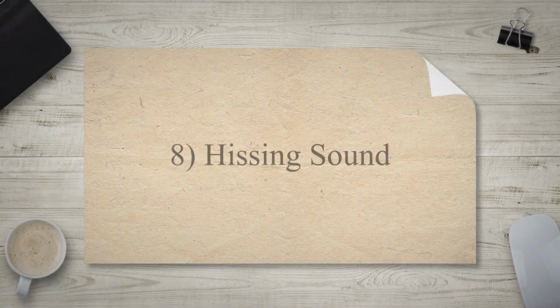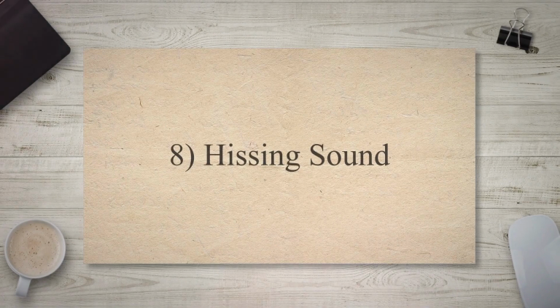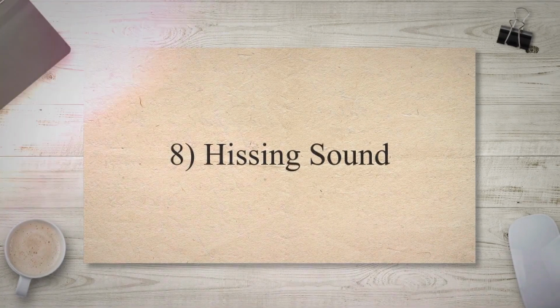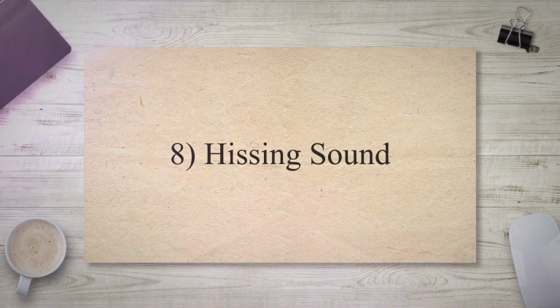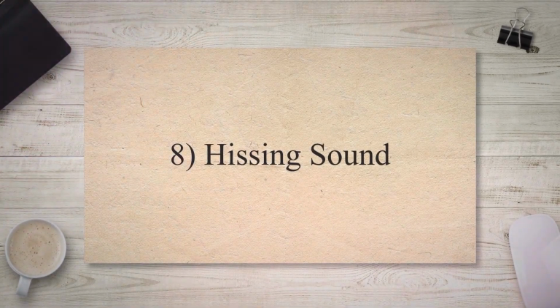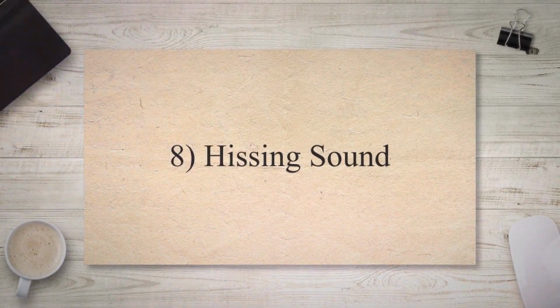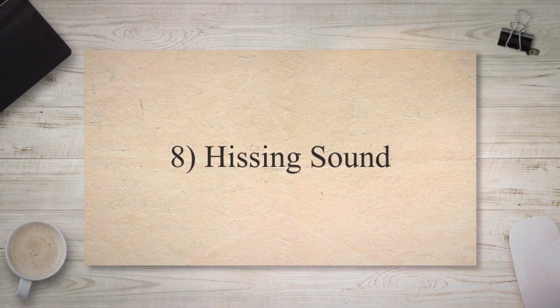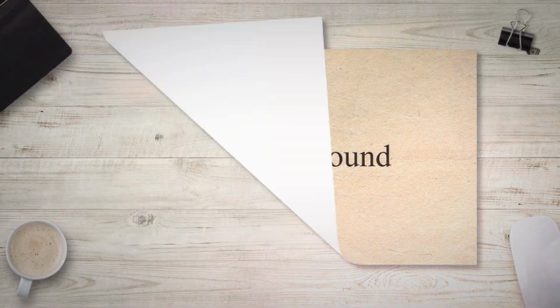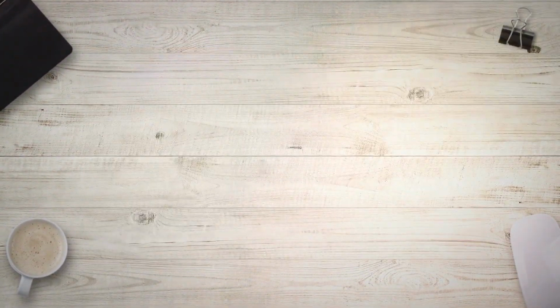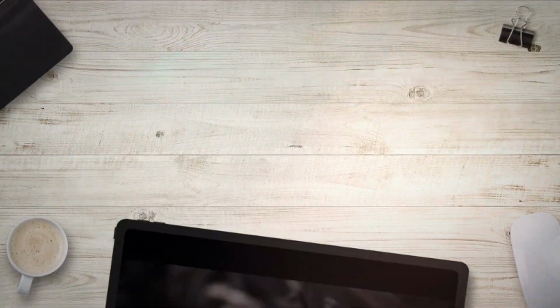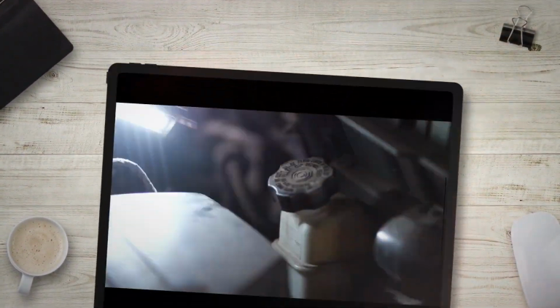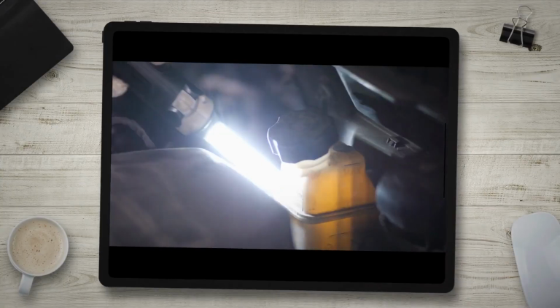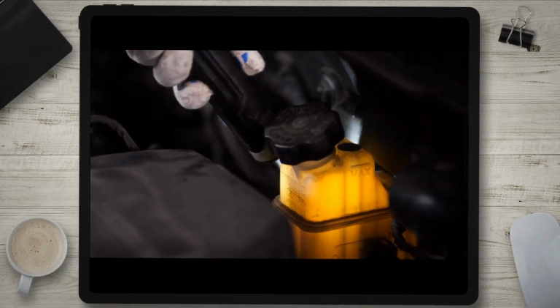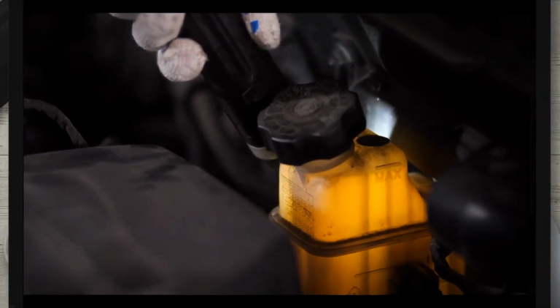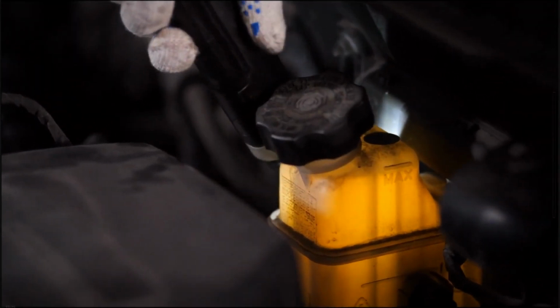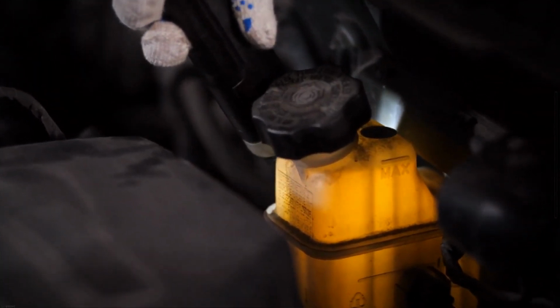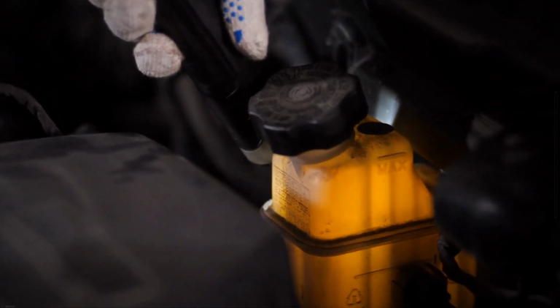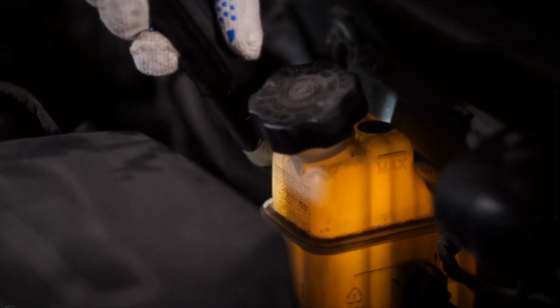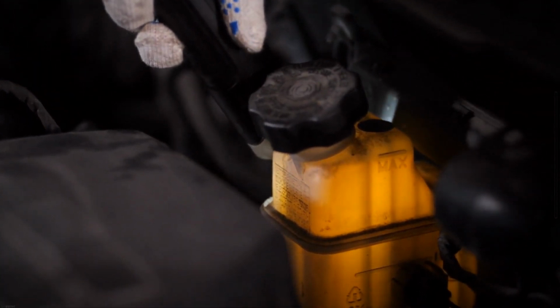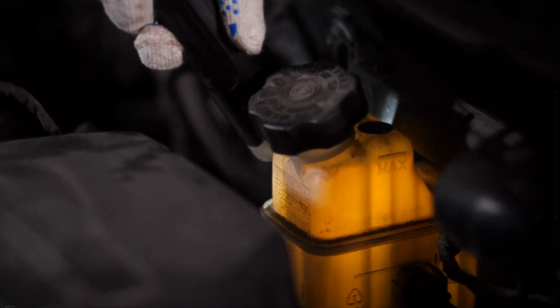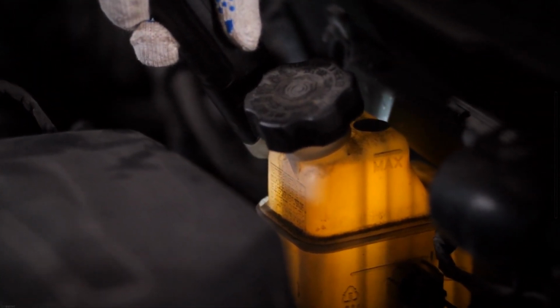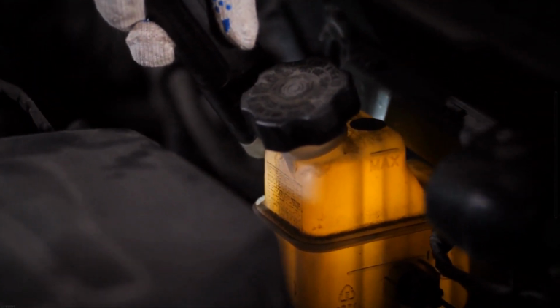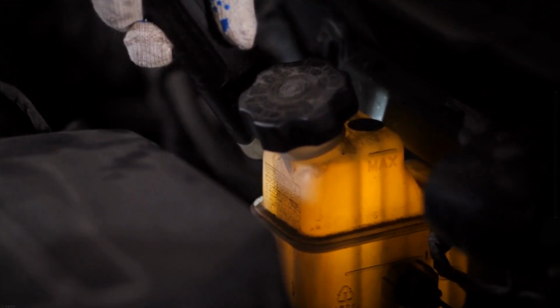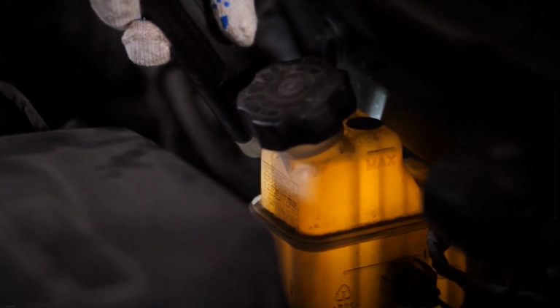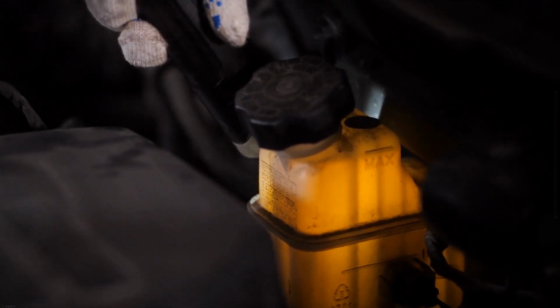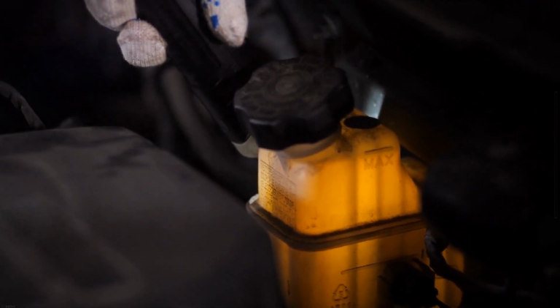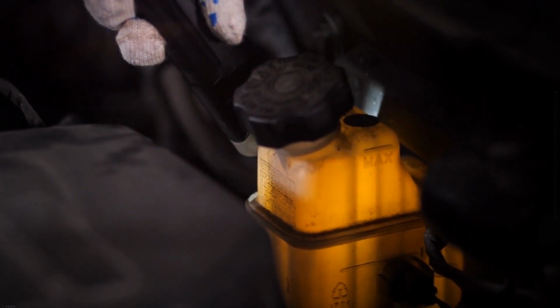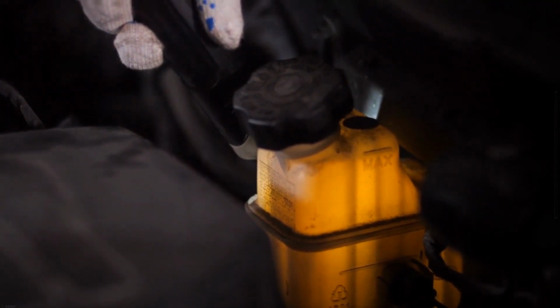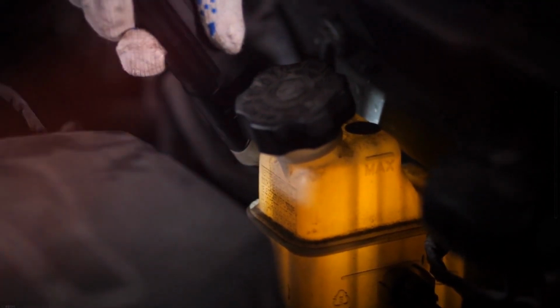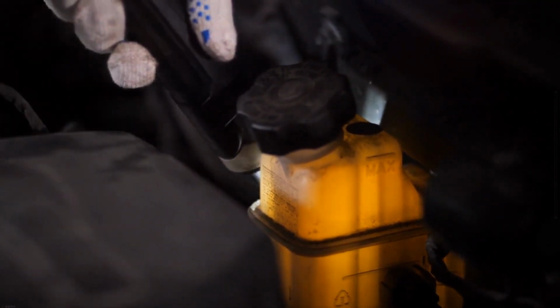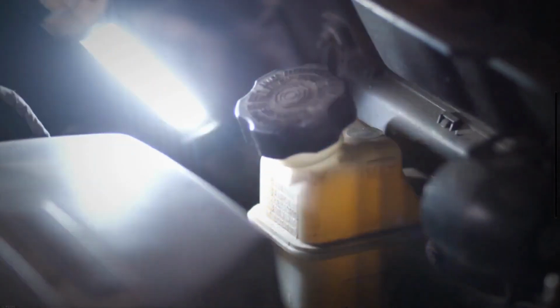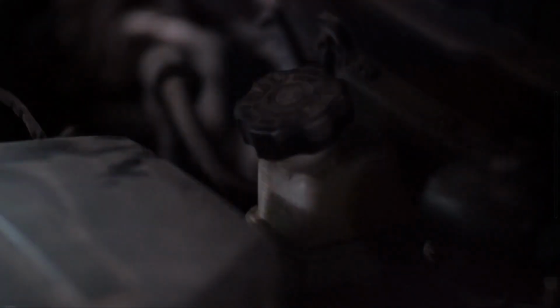Hissing Sound: When the radiator cap fails to seal properly, it can cause a hissing sound as the pressurized coolant escapes. This sound is often noticeable when the engine is turned off after running.